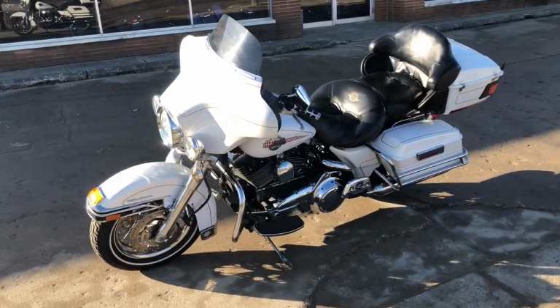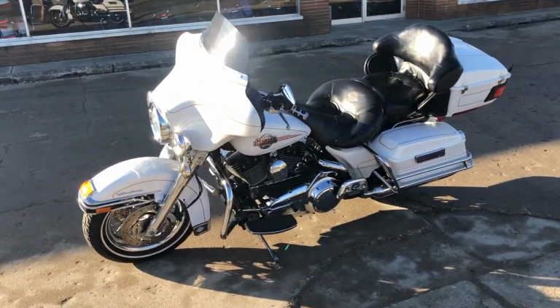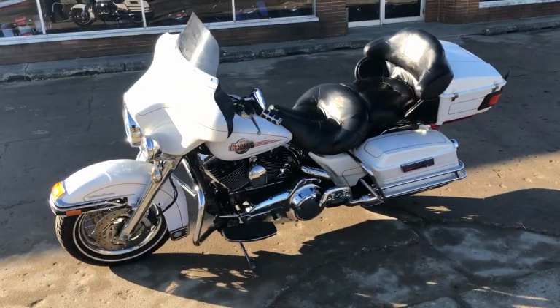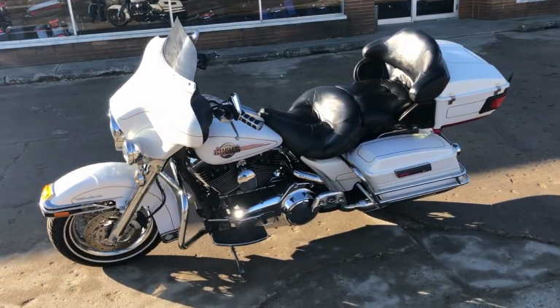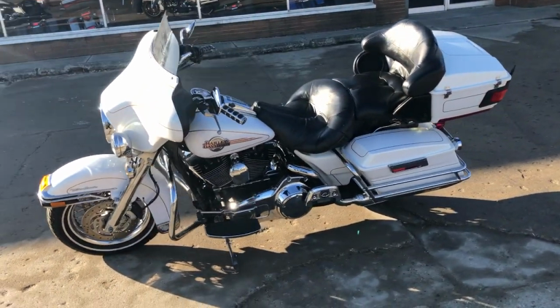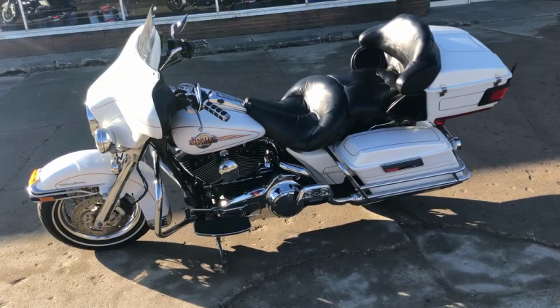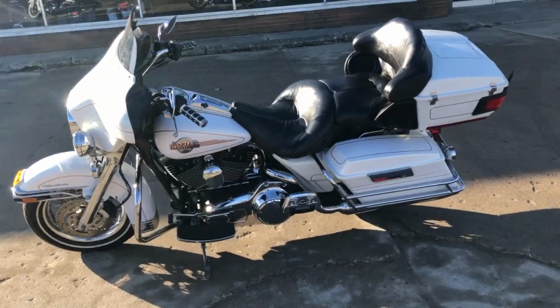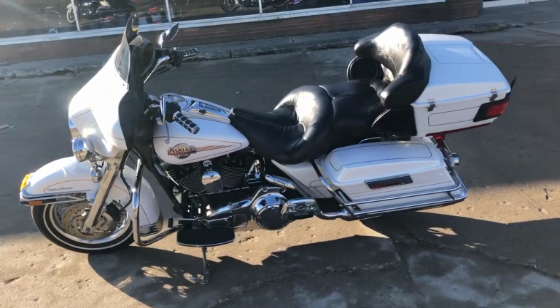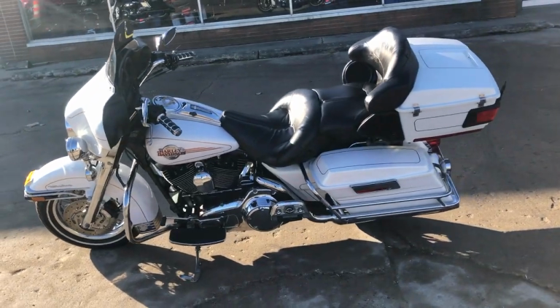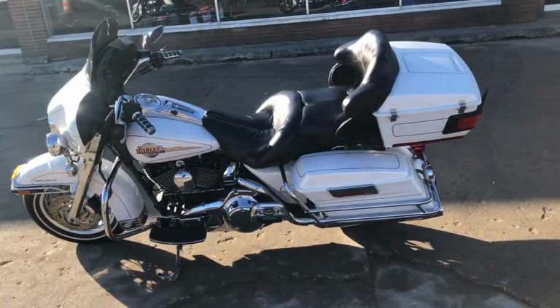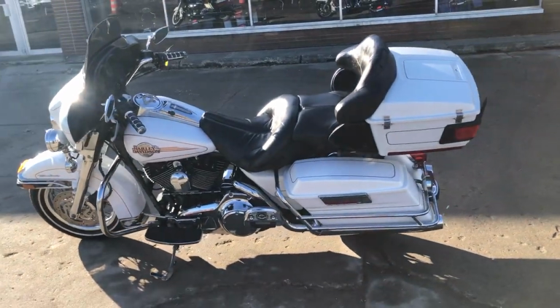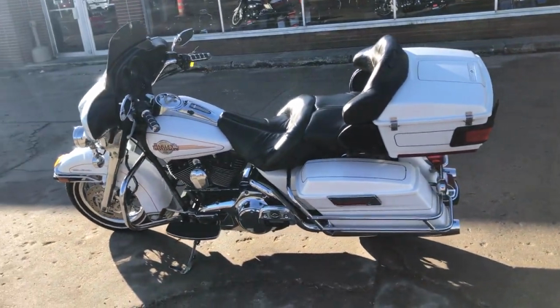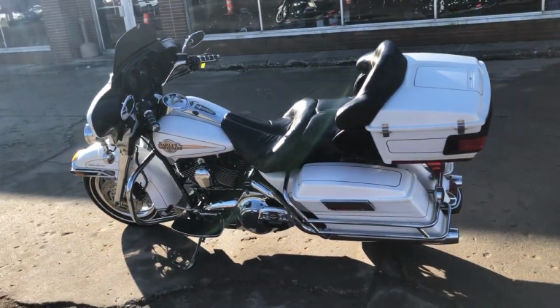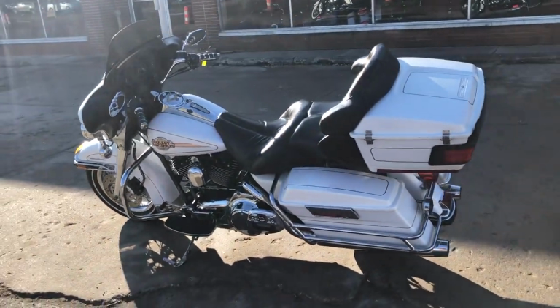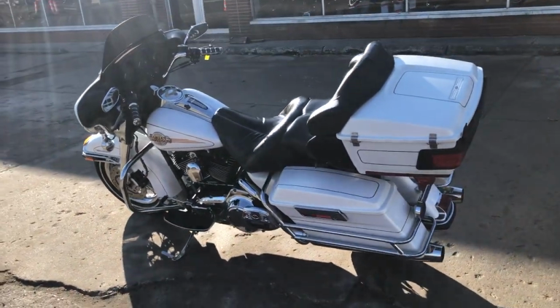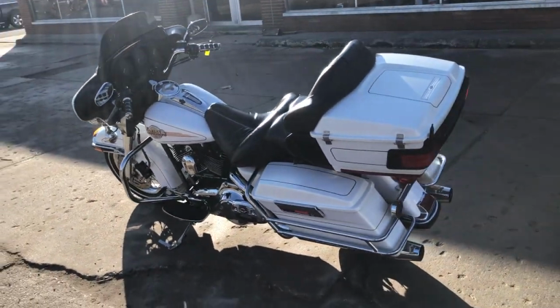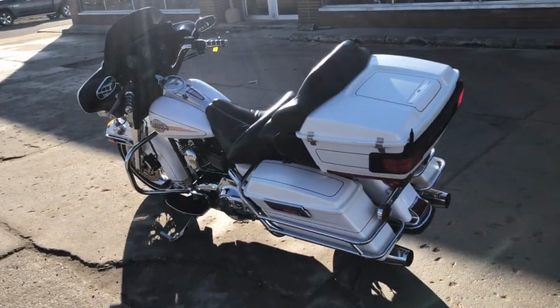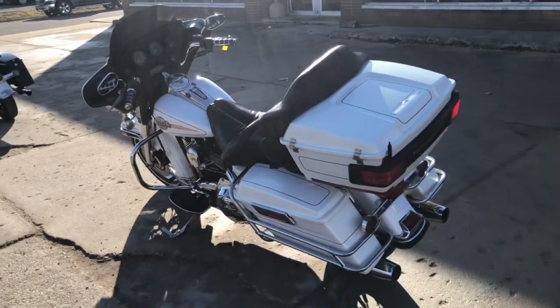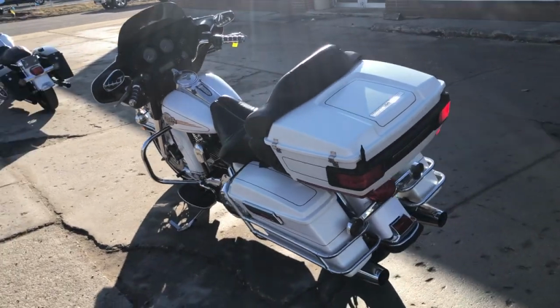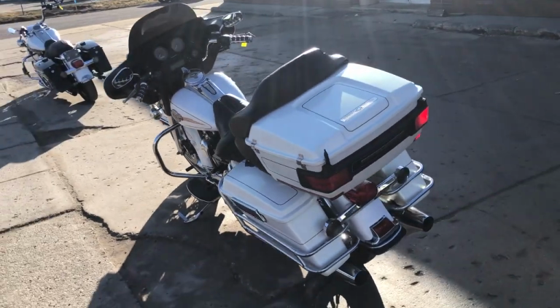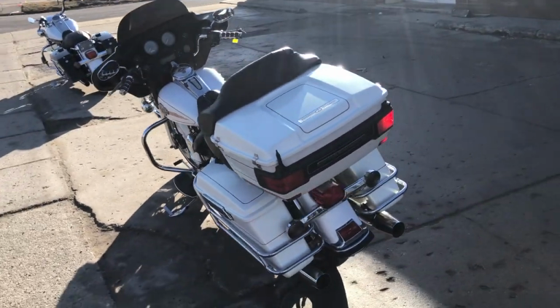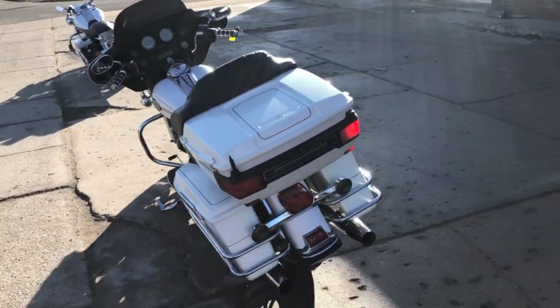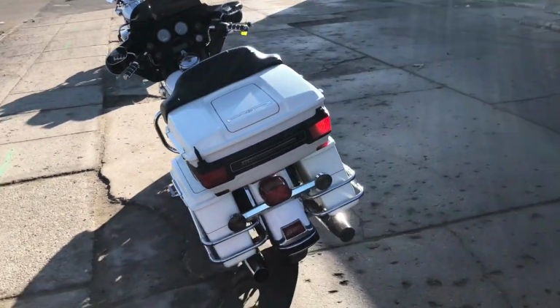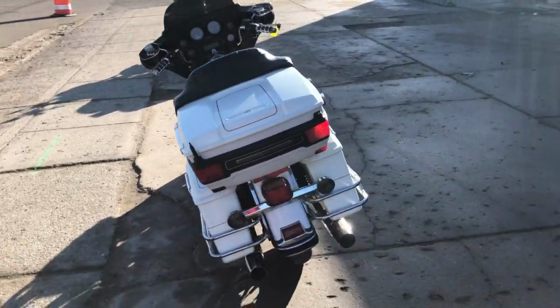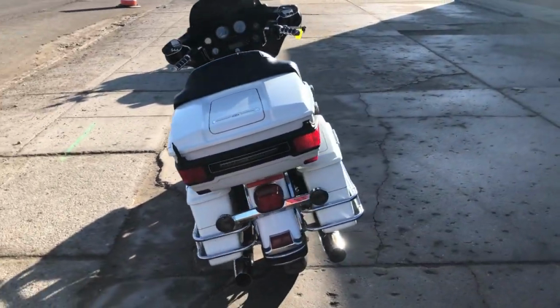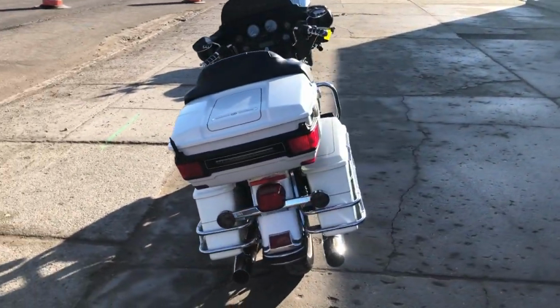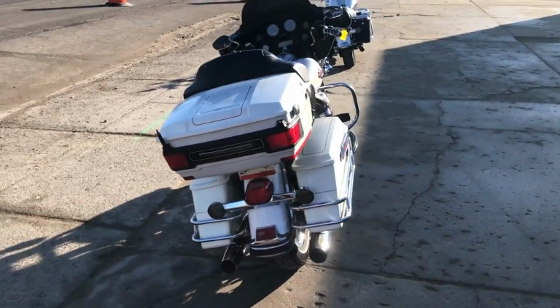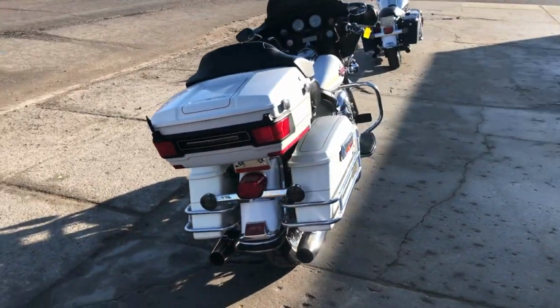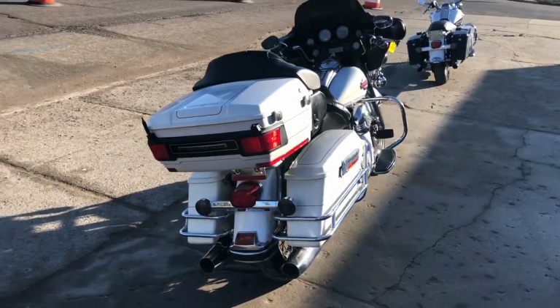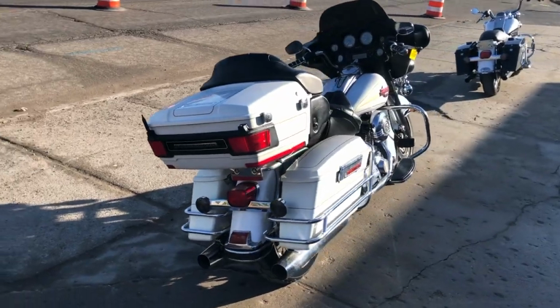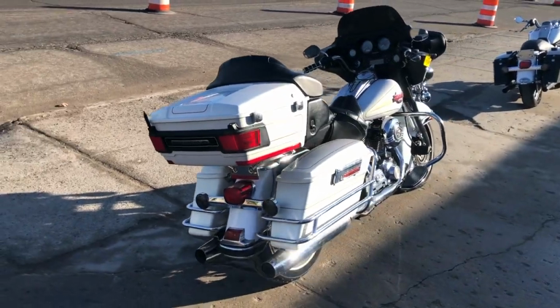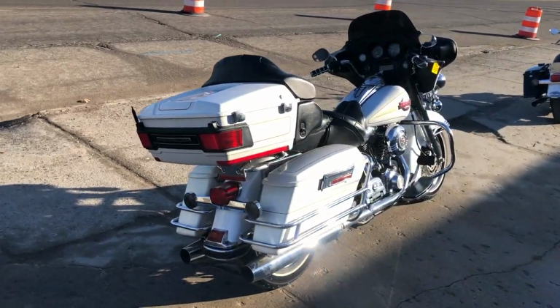This one's only got 22,292 miles — super clean, low mileage Ultra, all stock, no modifications. This is one pearl white paint that shines like new. Serviced at the dealership, all the fluids have been changed. Crank up the tunes and hit the open road.